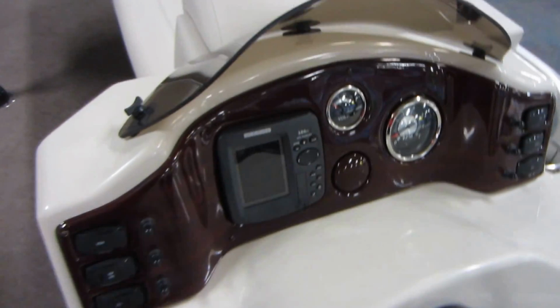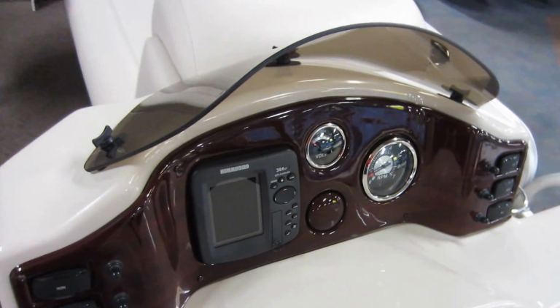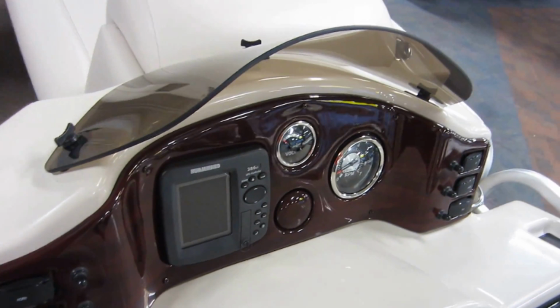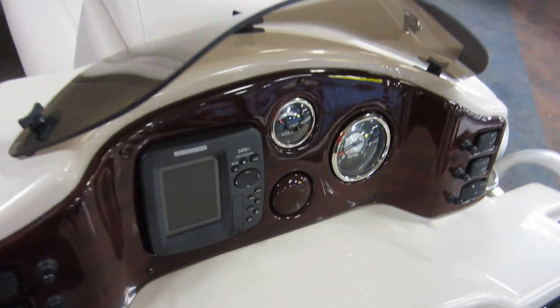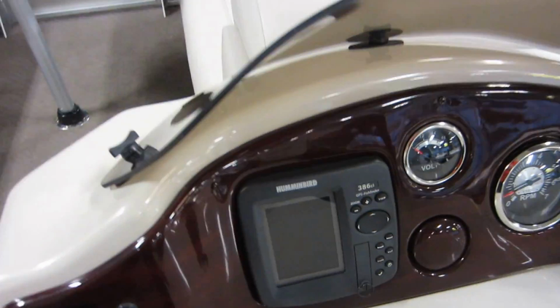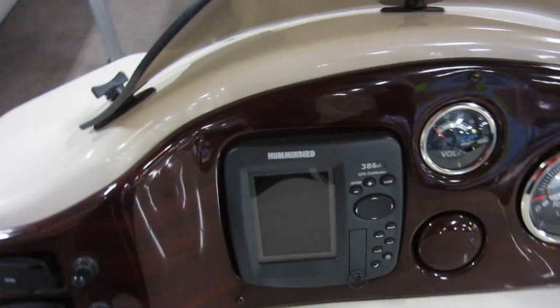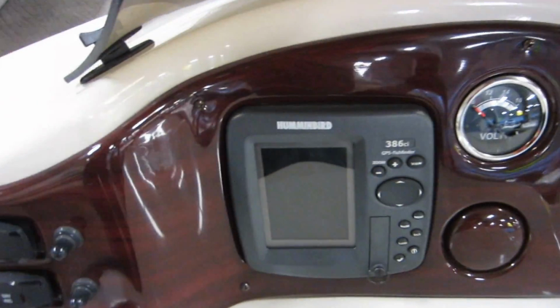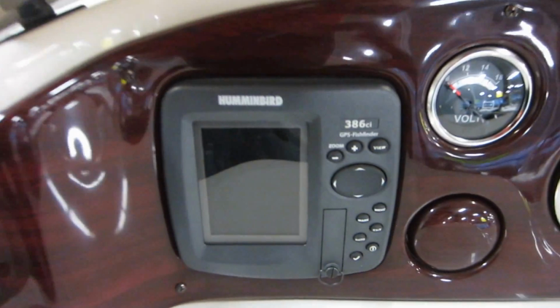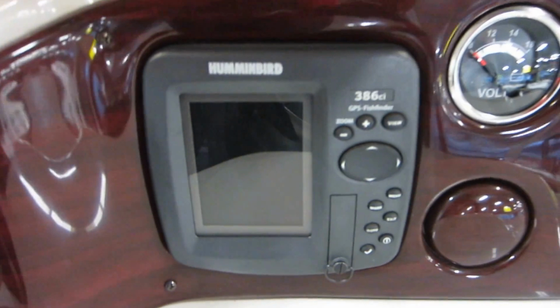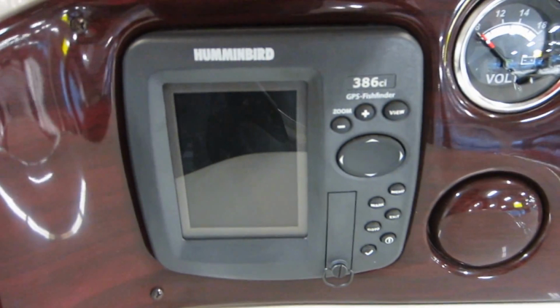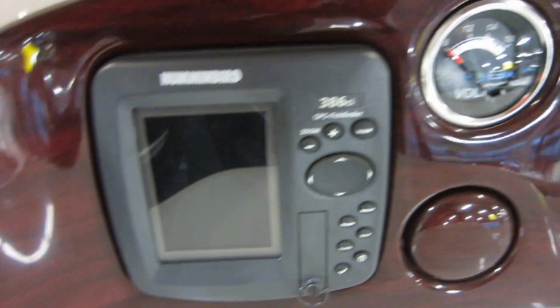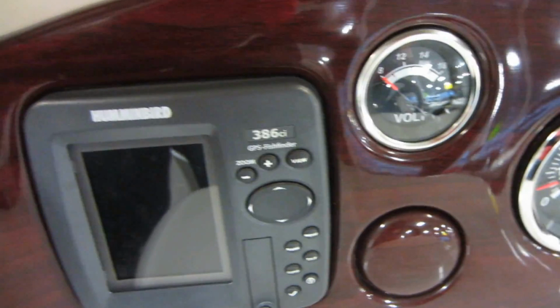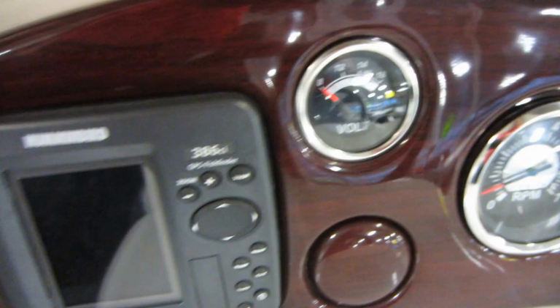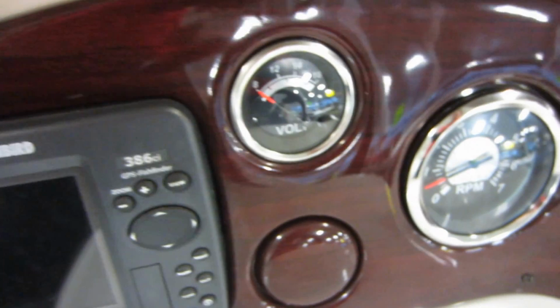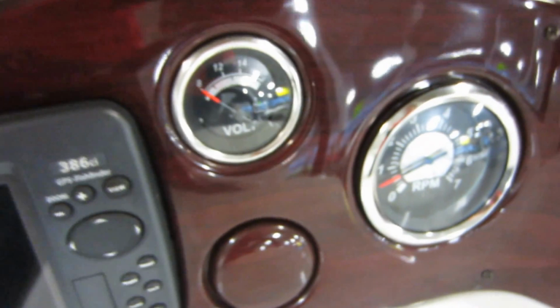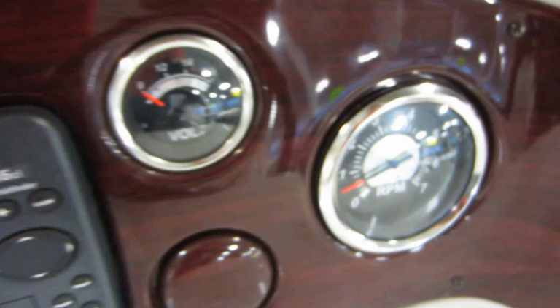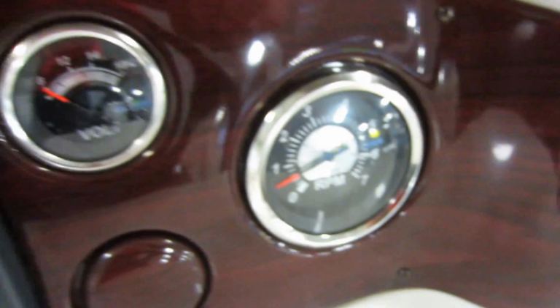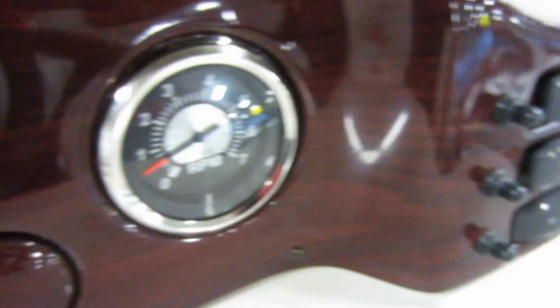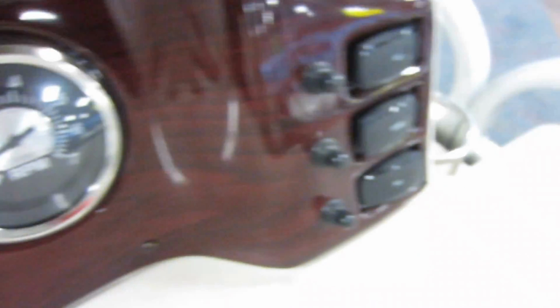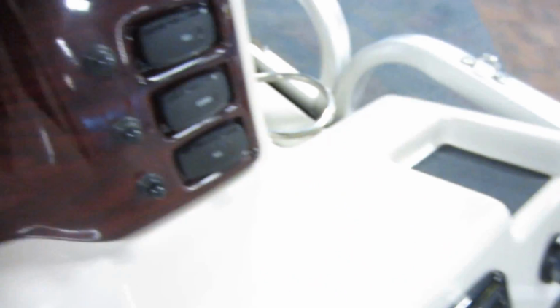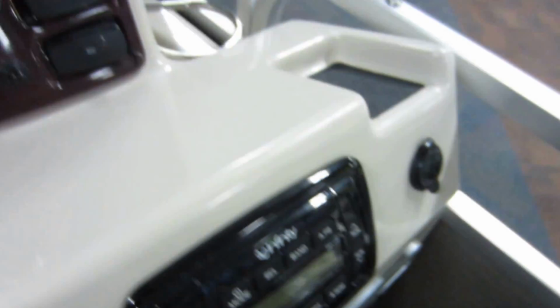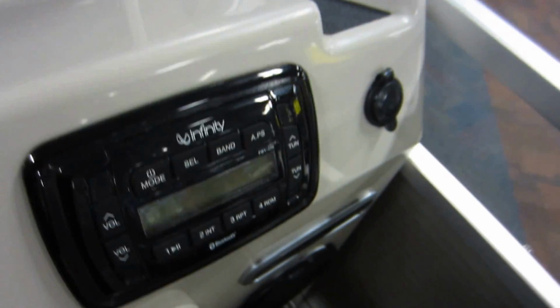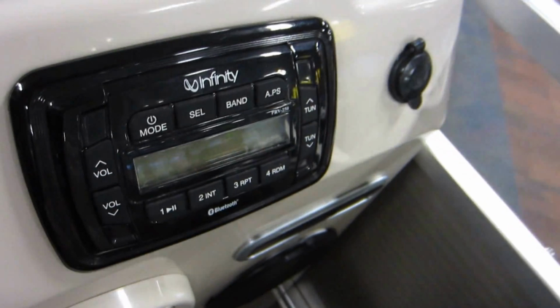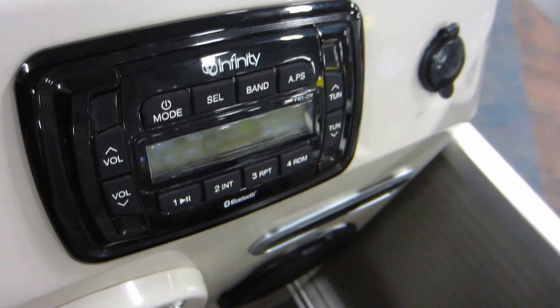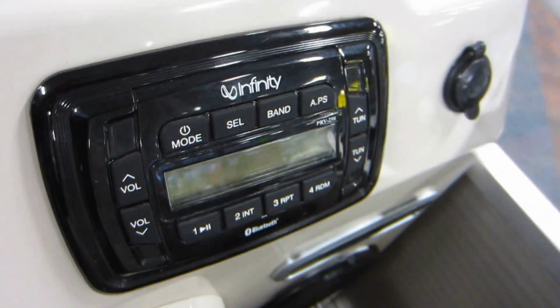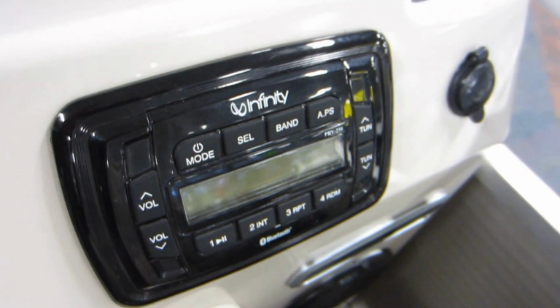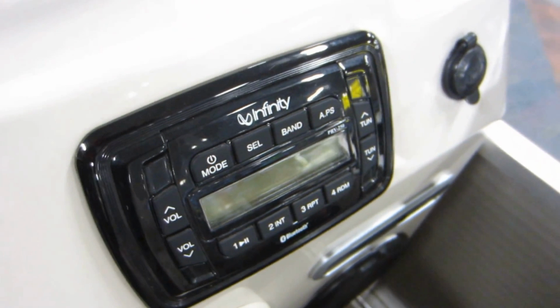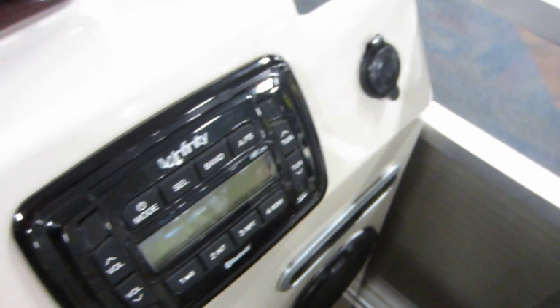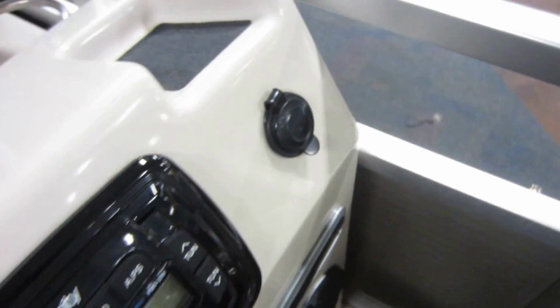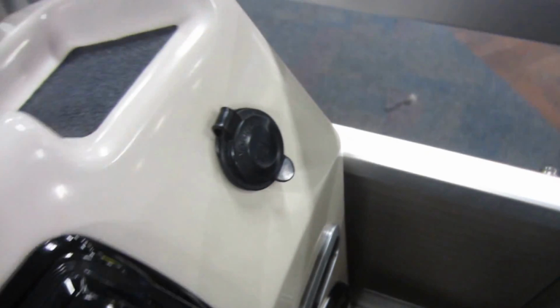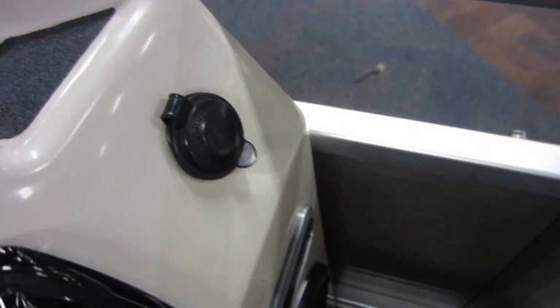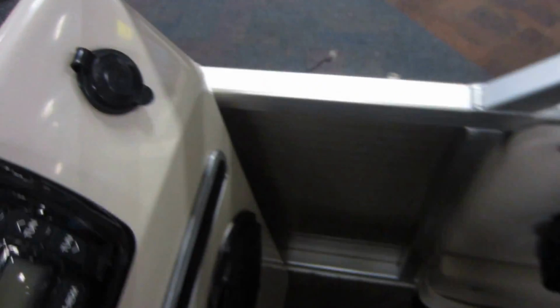Humminbird 386 CI depth and fish finder. A voltmeter and tachometer. Lighted horn switches. Infinity AM/FM Bluetooth stereo. 12-volt power outlet.